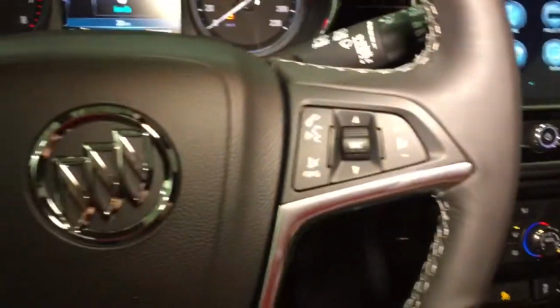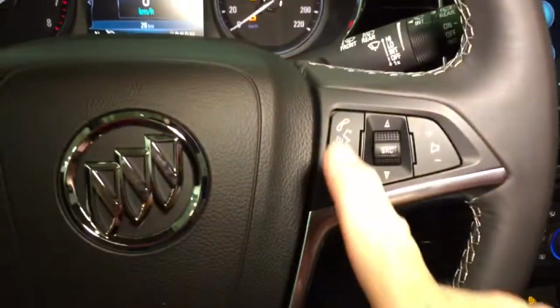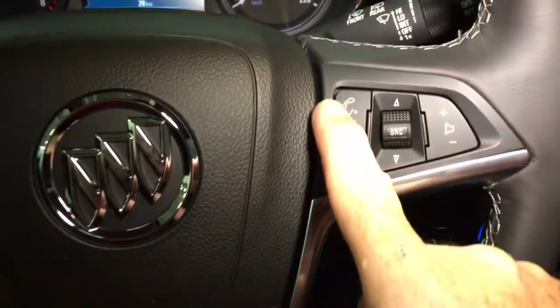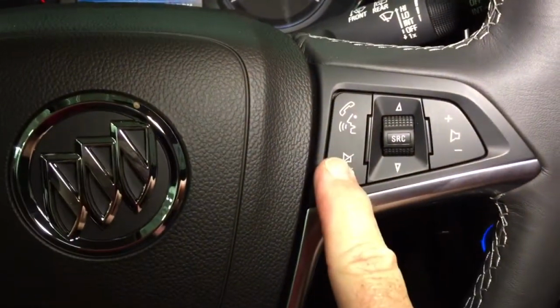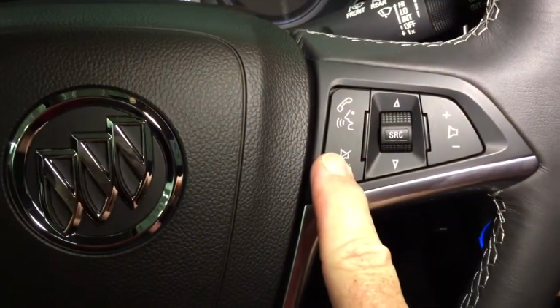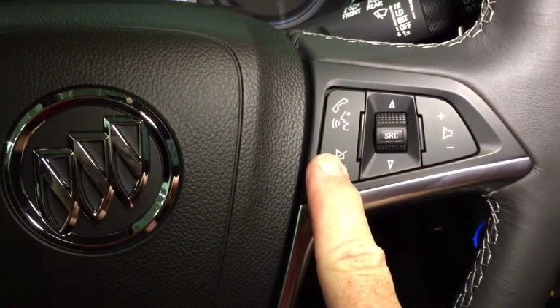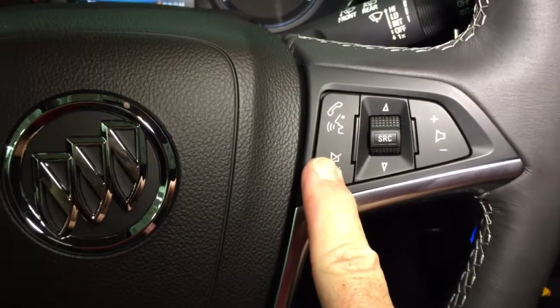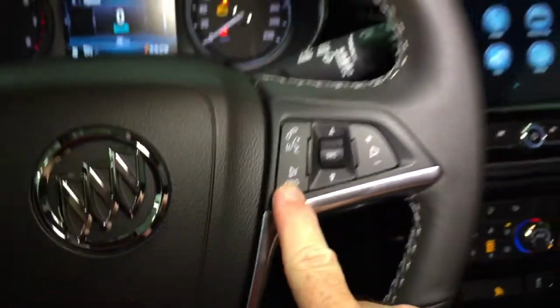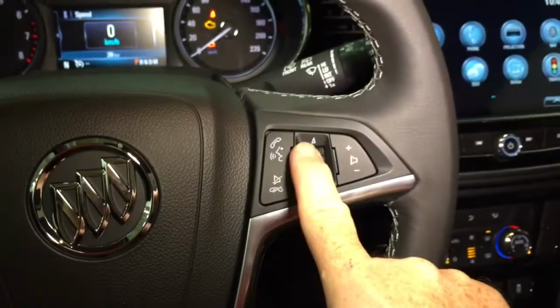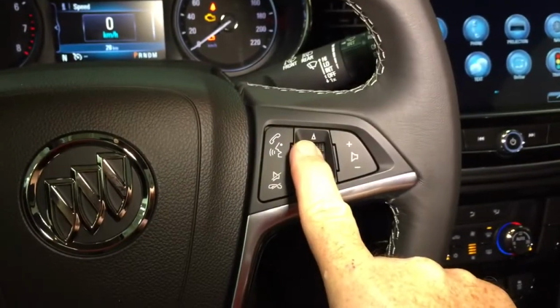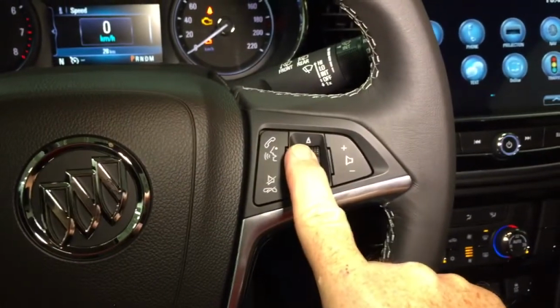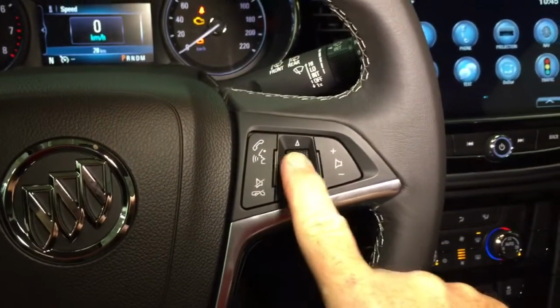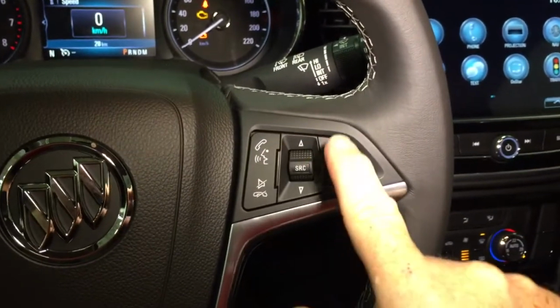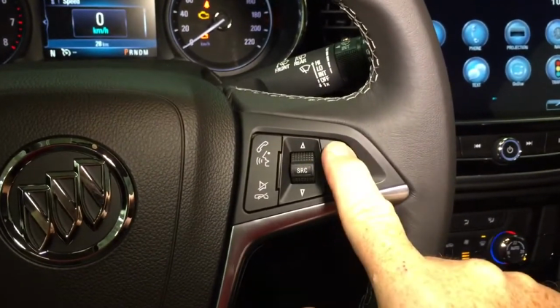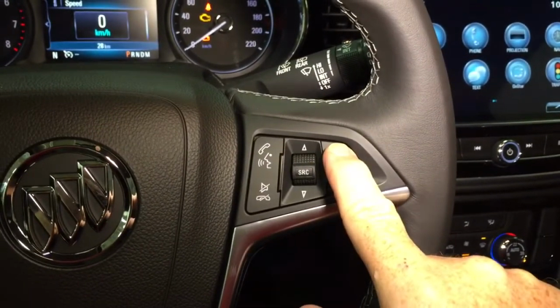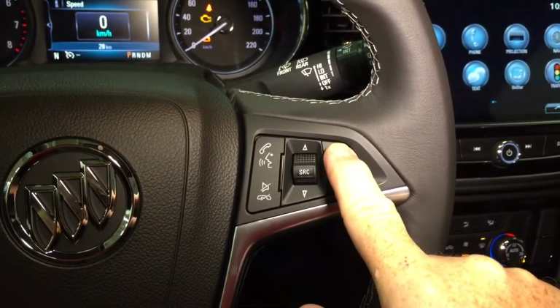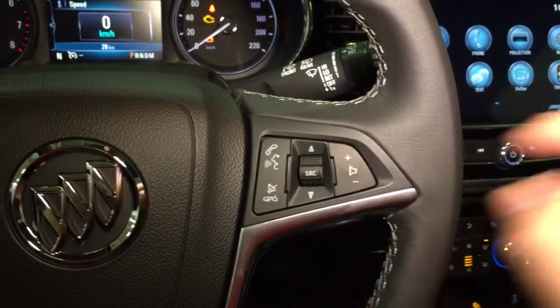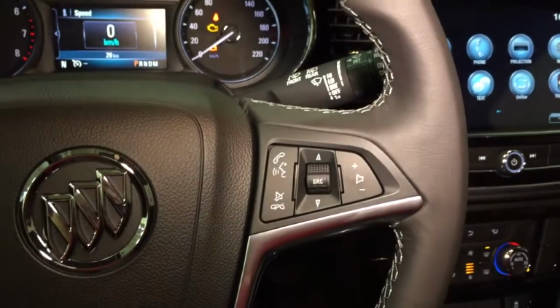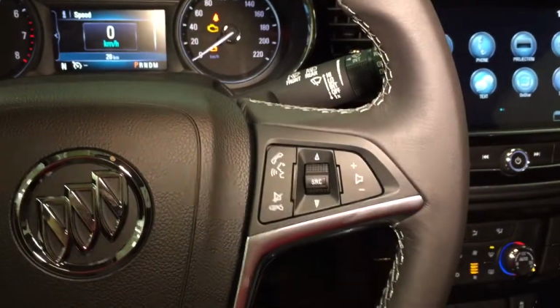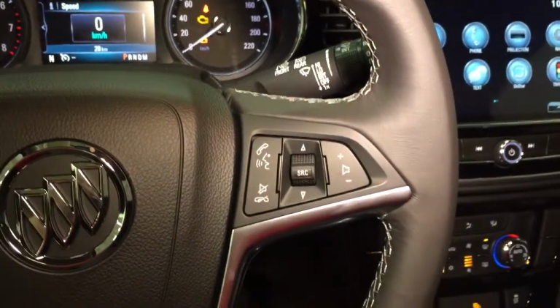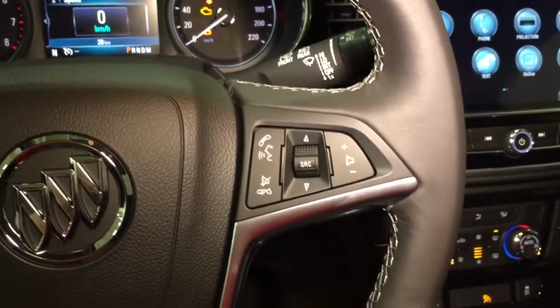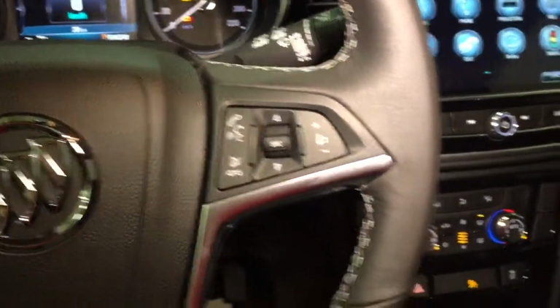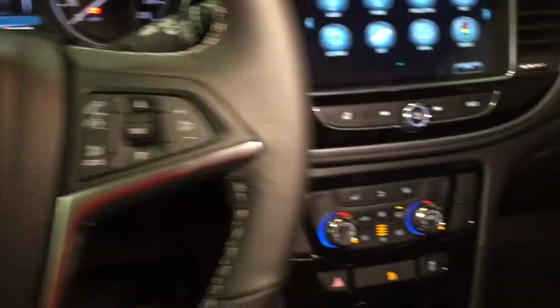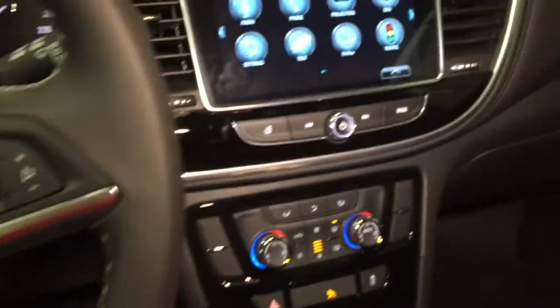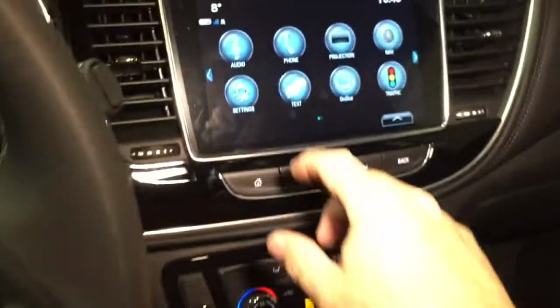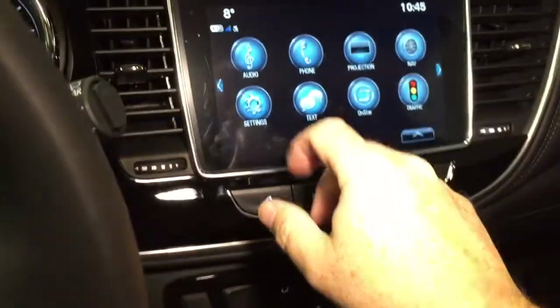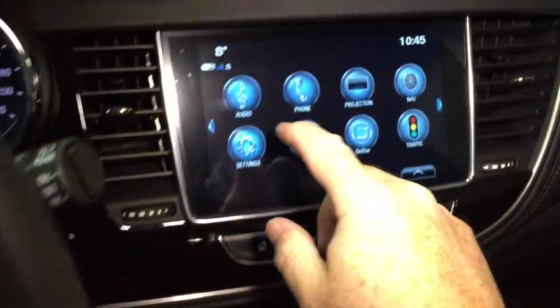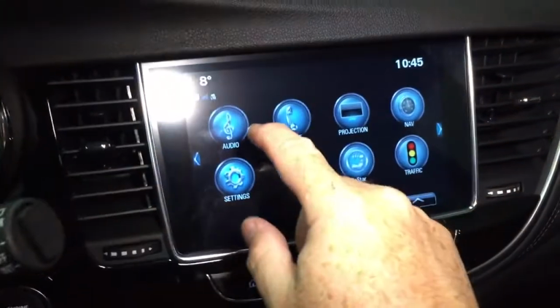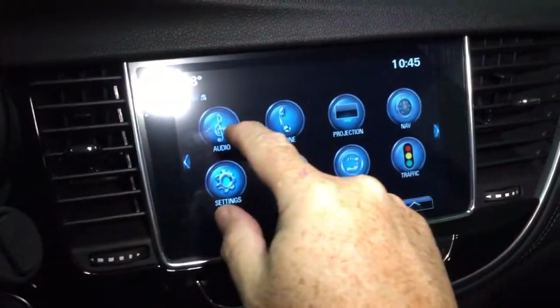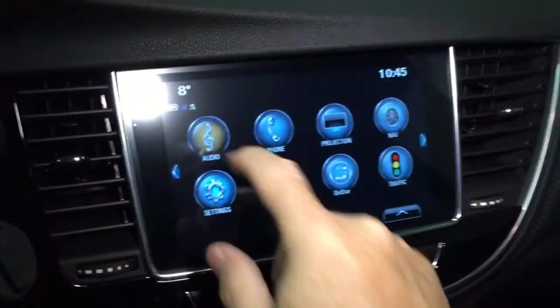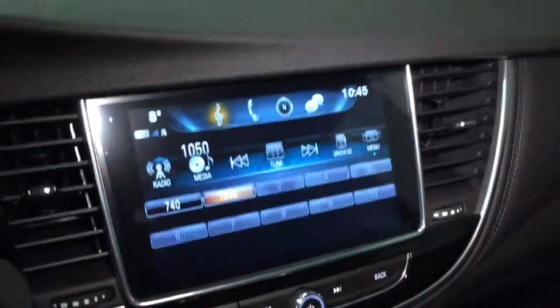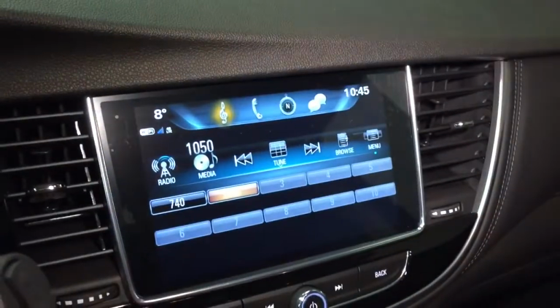You have hands-free calling and voice command, audio source selector and volume control on the steering wheel. You also have Bose audio, so you're going to get the best sound possible in the vehicle.